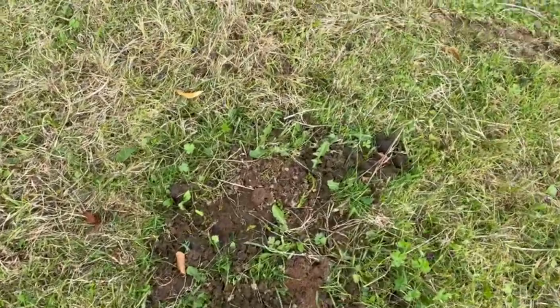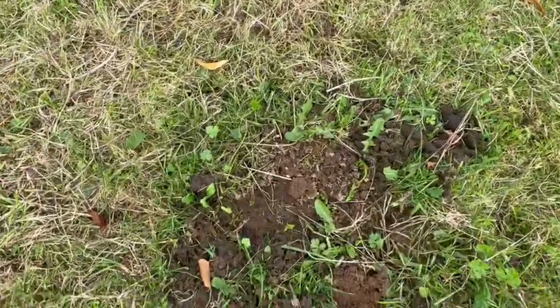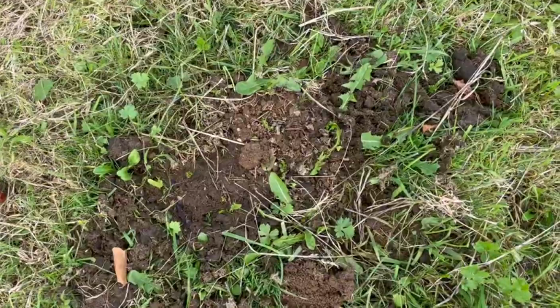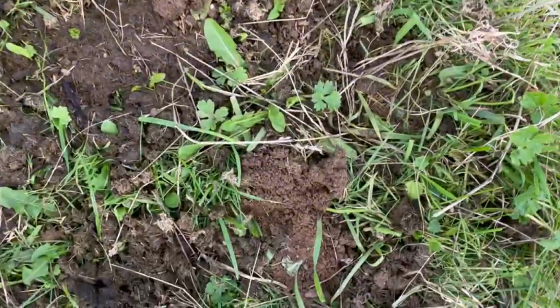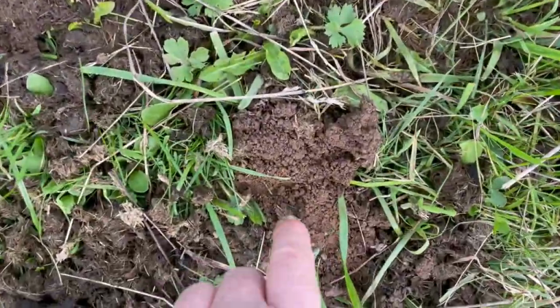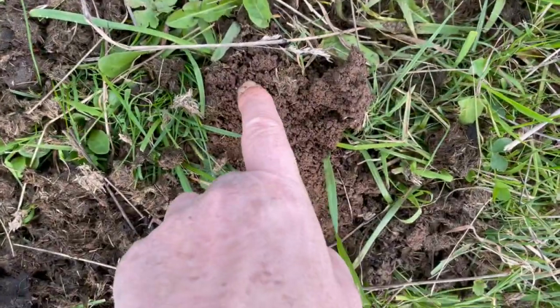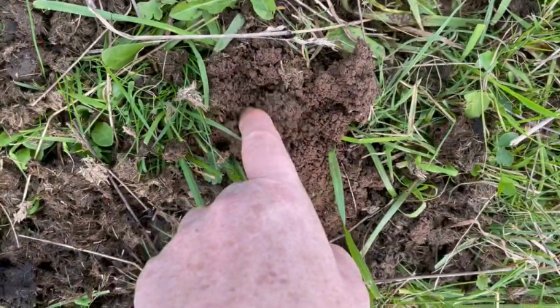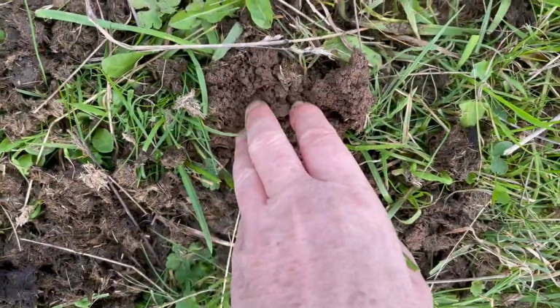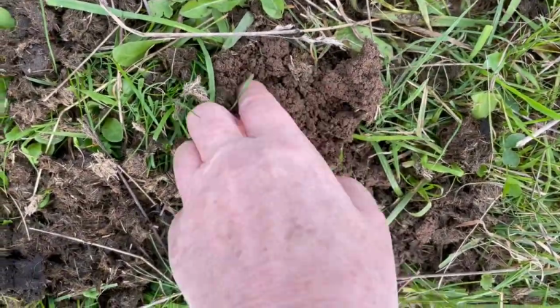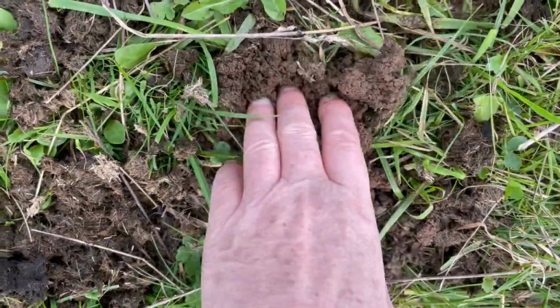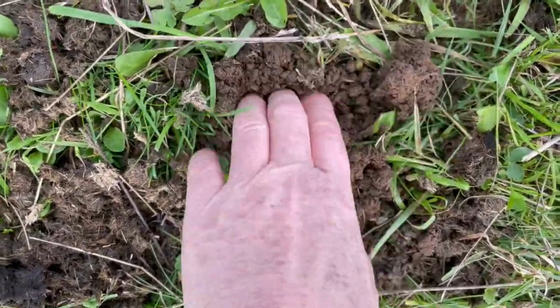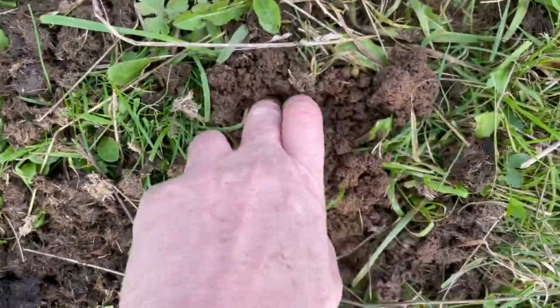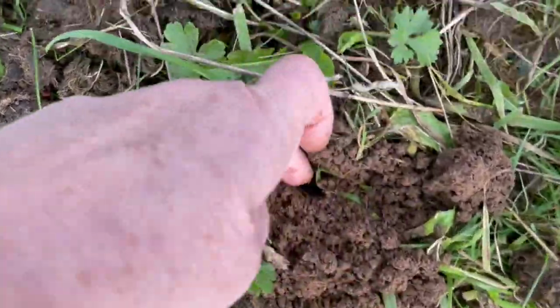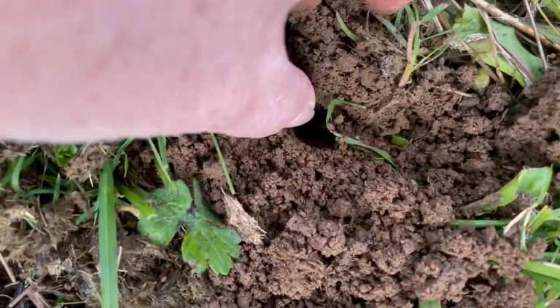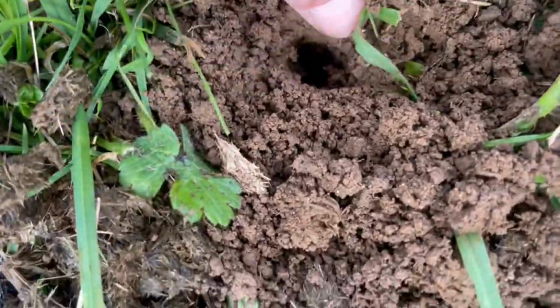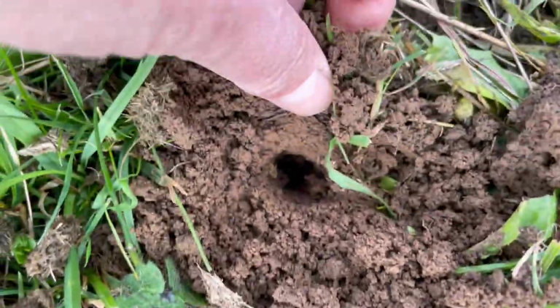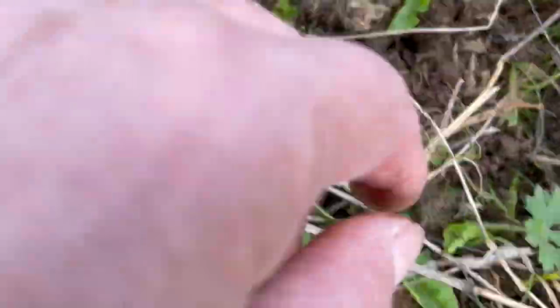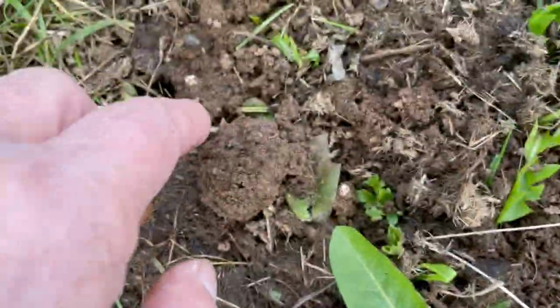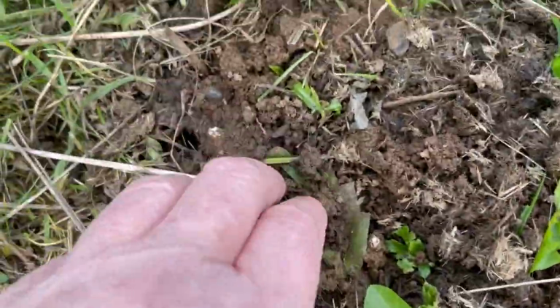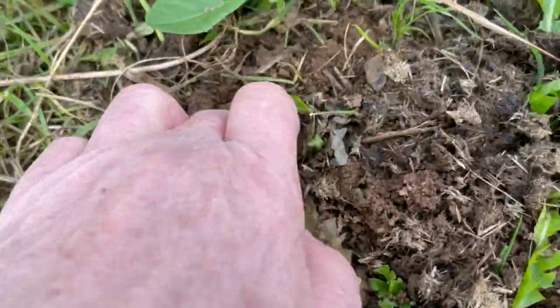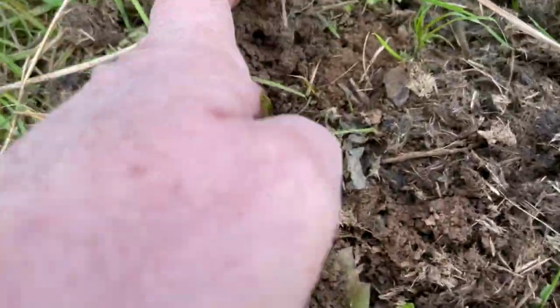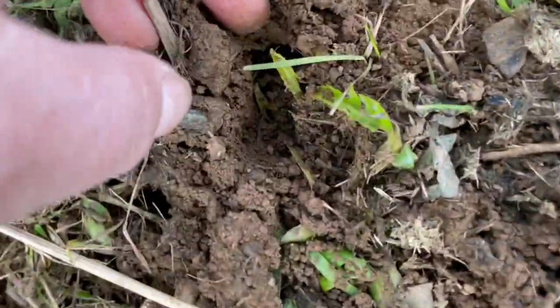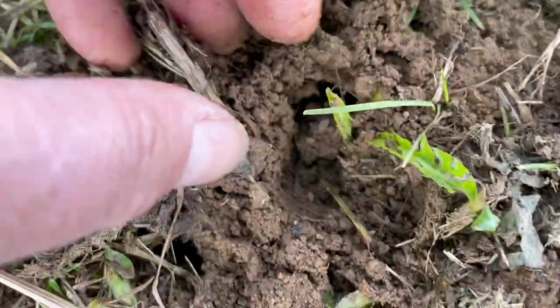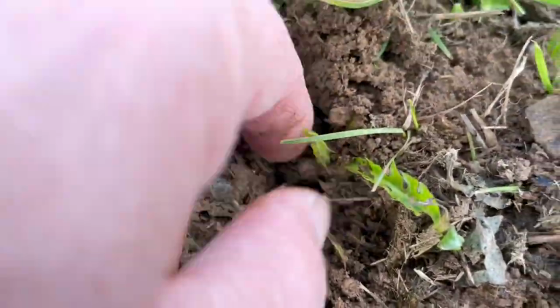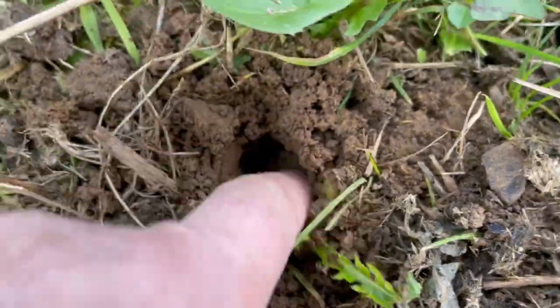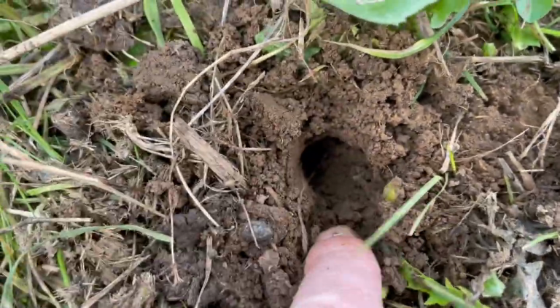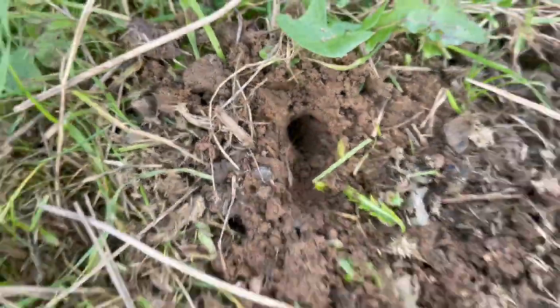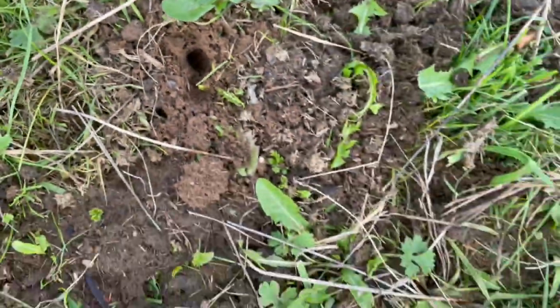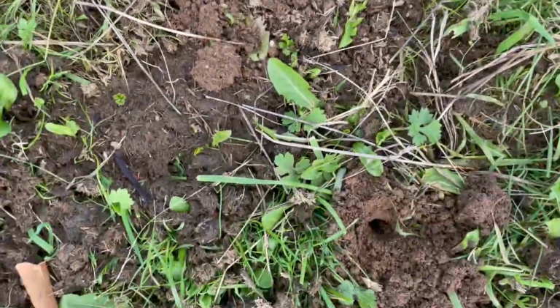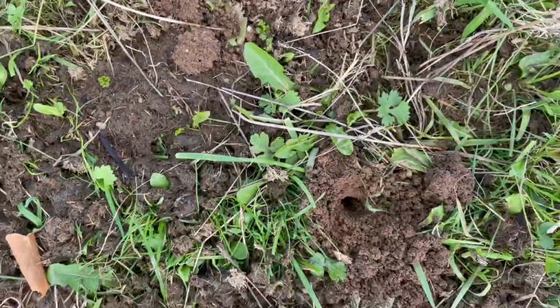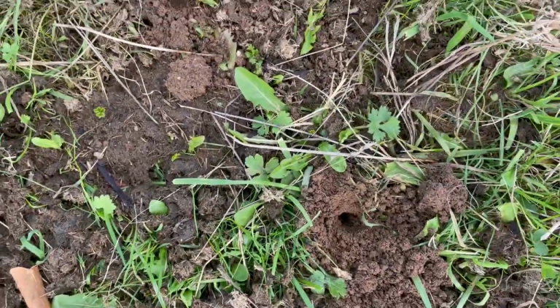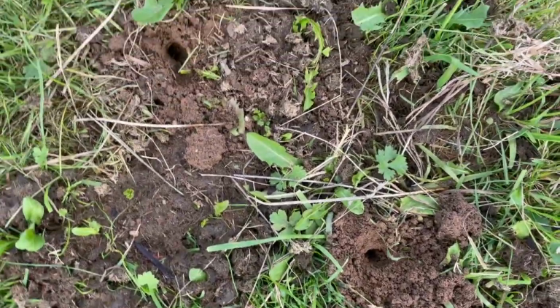And here you can see two piles. So there's one dung beetle here somewhere. There's one dung beetle hole. There's another dung beetle hole here. Found that one right there. Two dung beetle holes in this pile here.